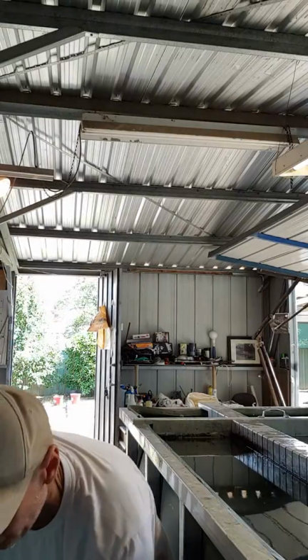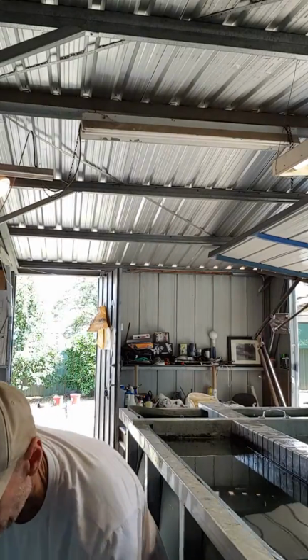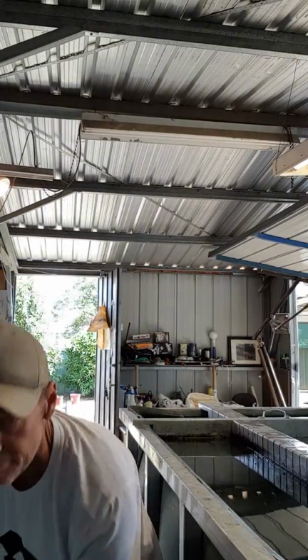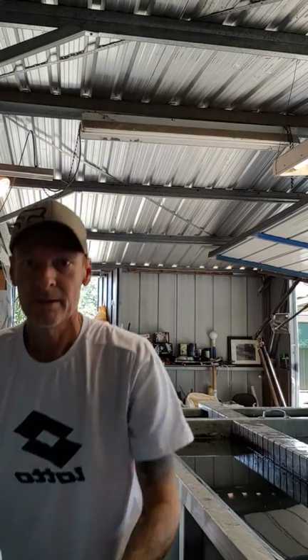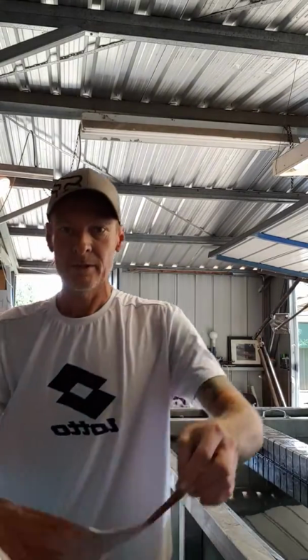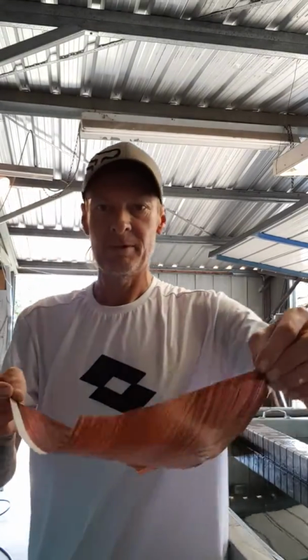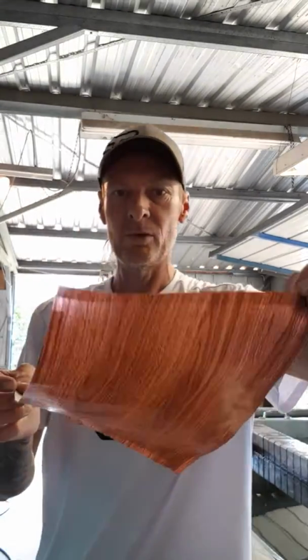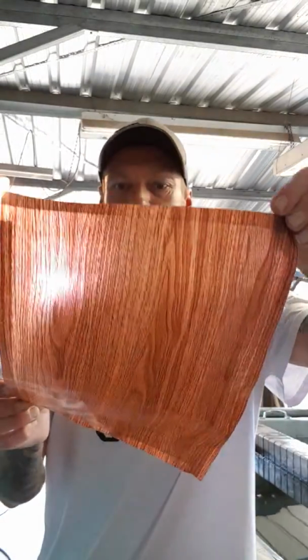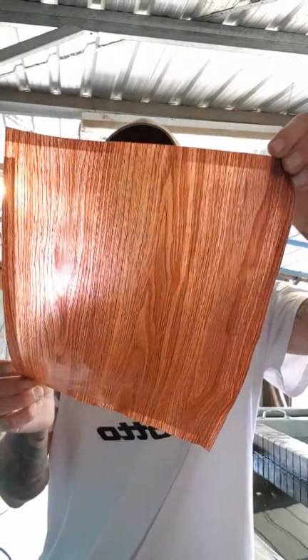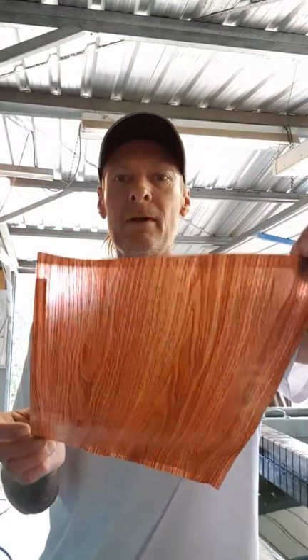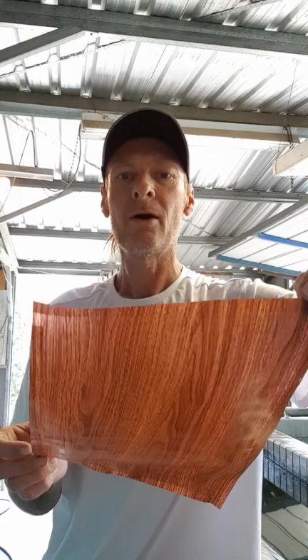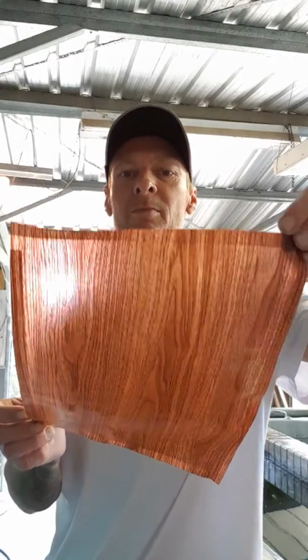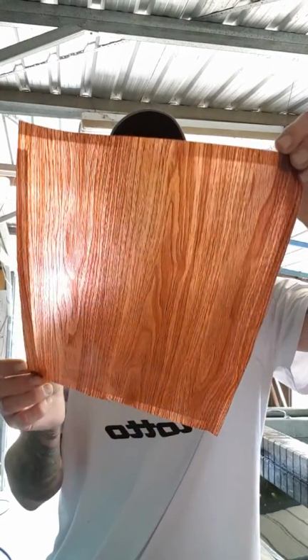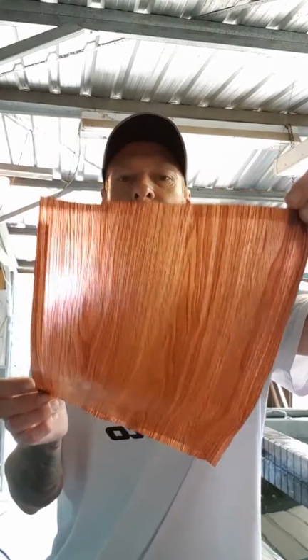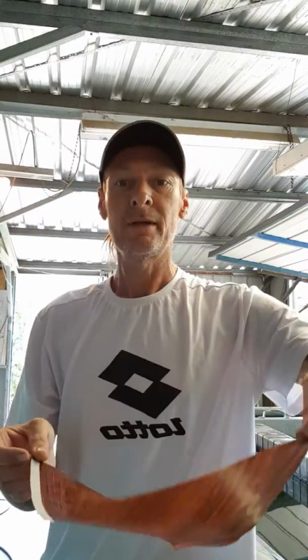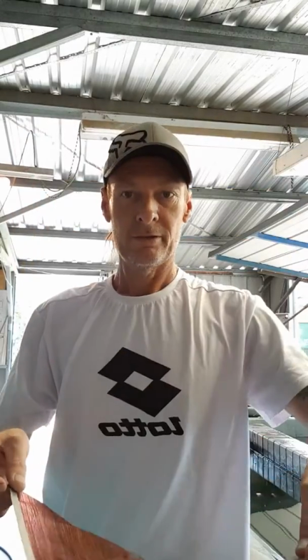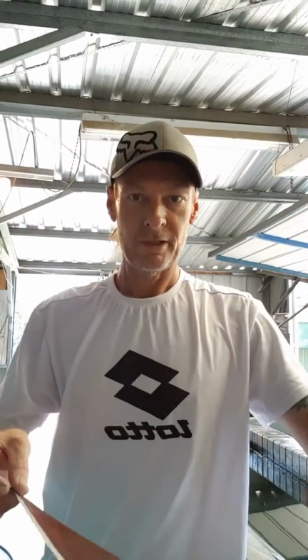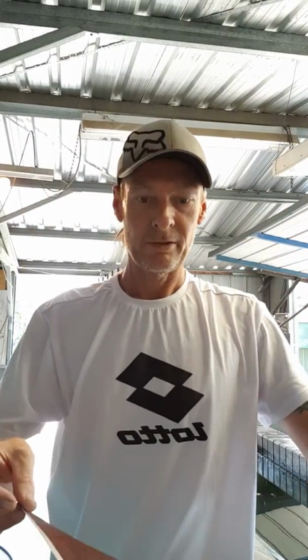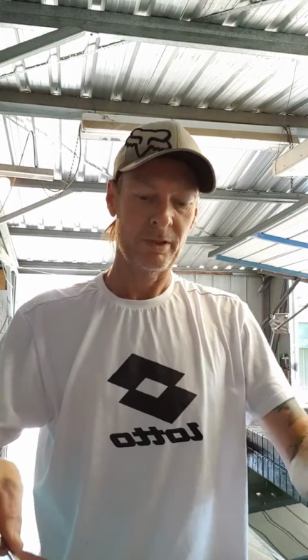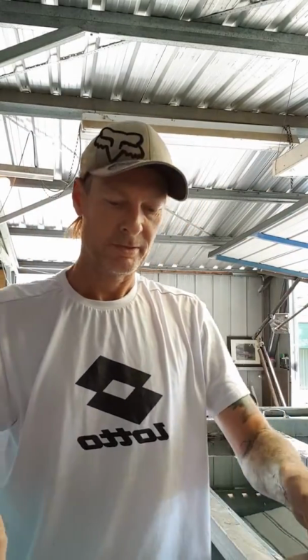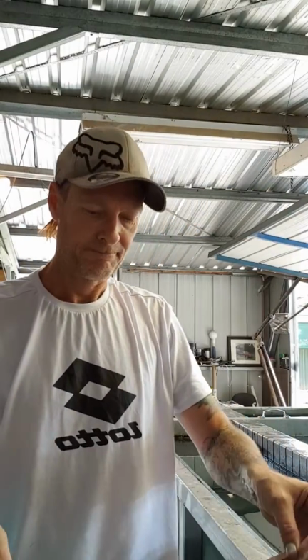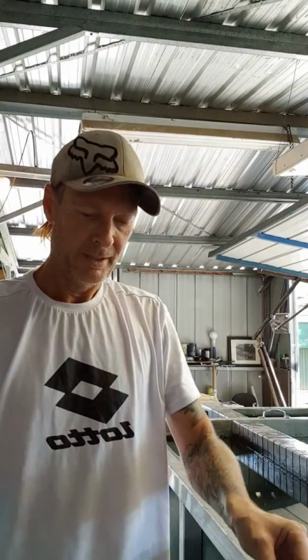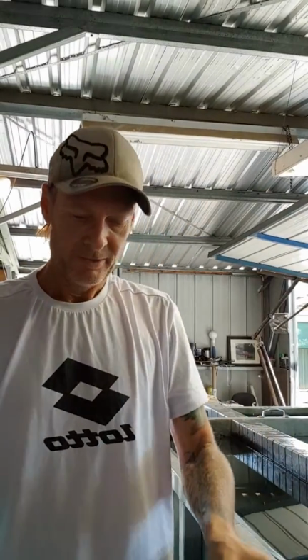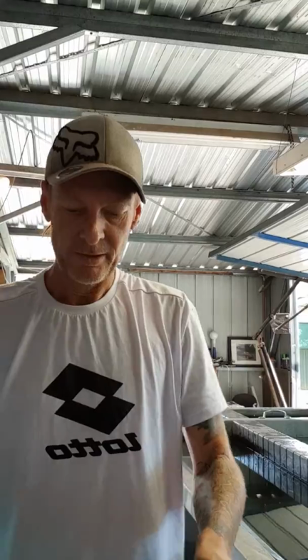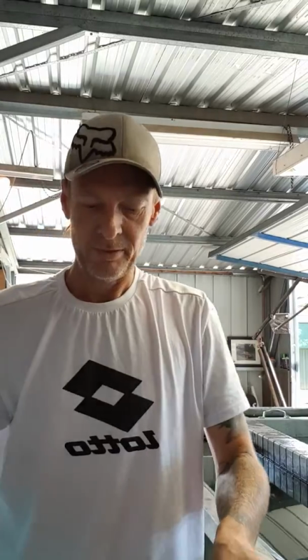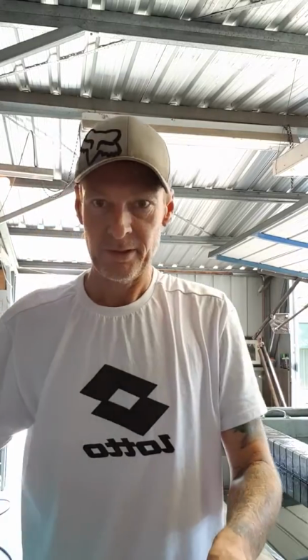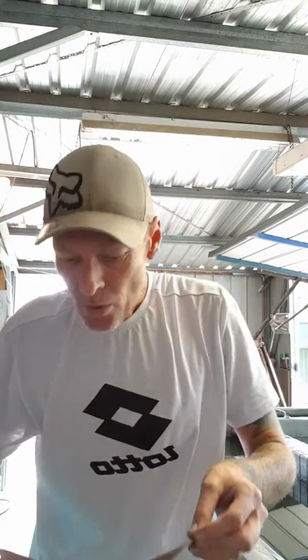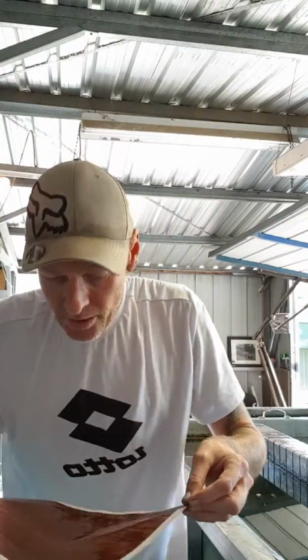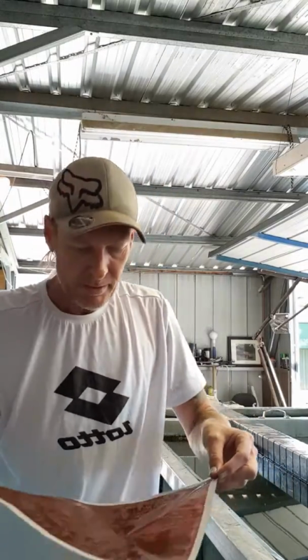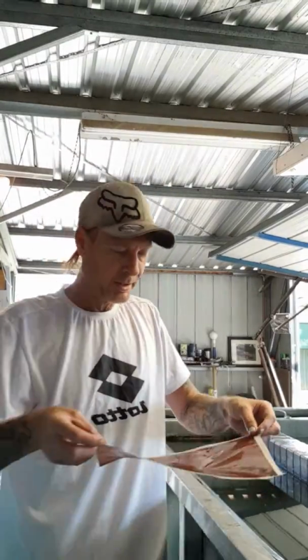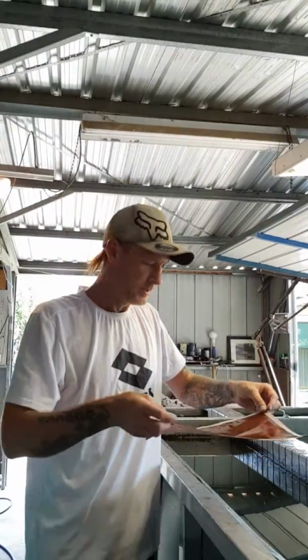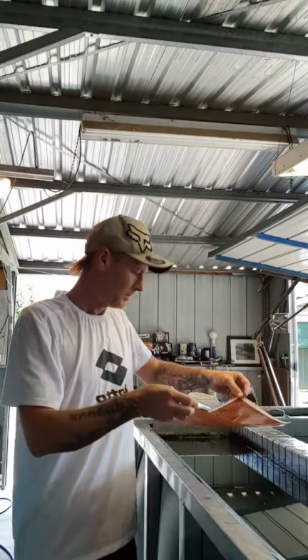Alright guys, we're going to be dipping some woodgrain onto a speed shape just to show you how all this works. I know a lot of people are very curious as to how it works.